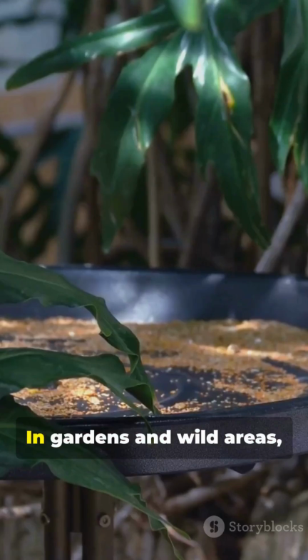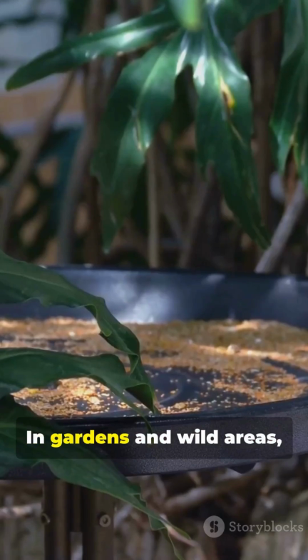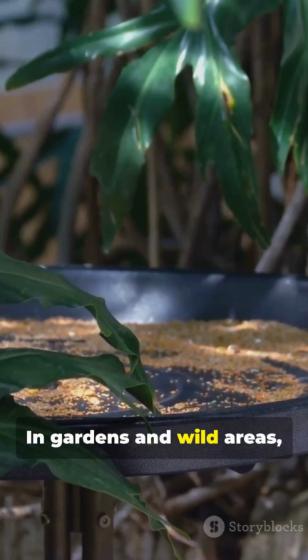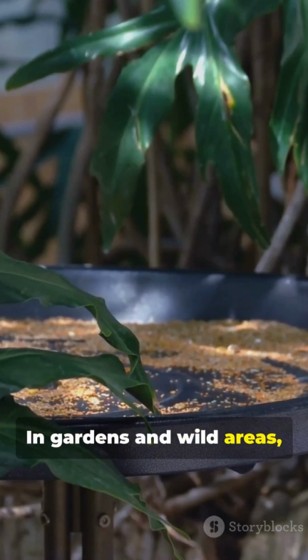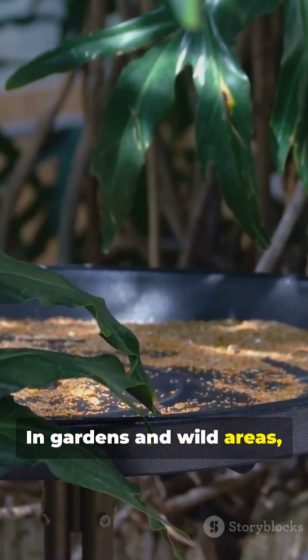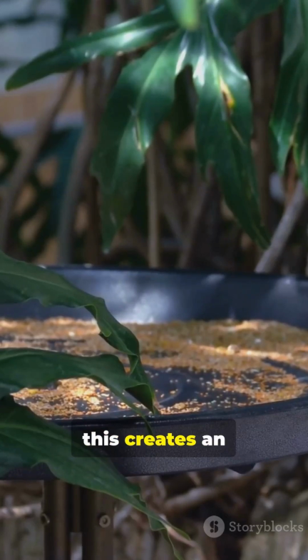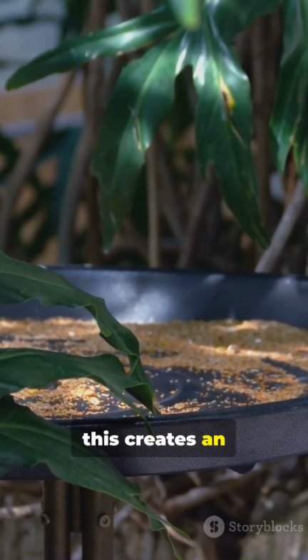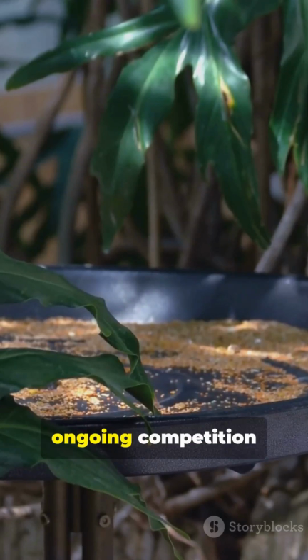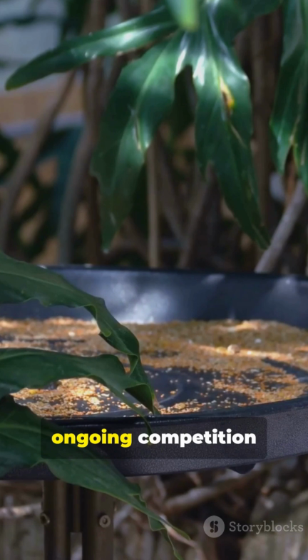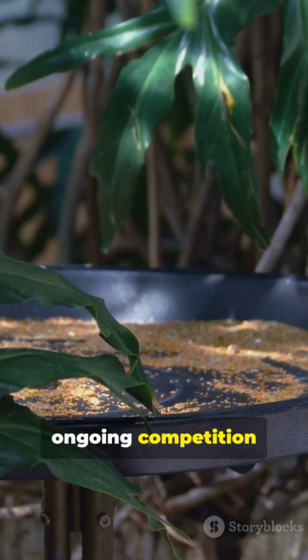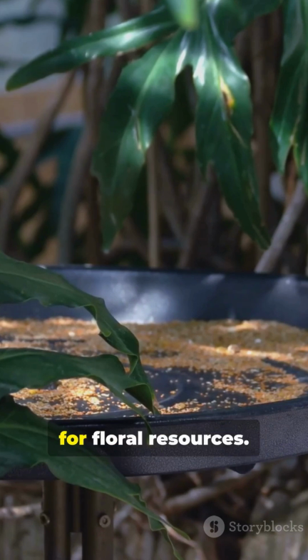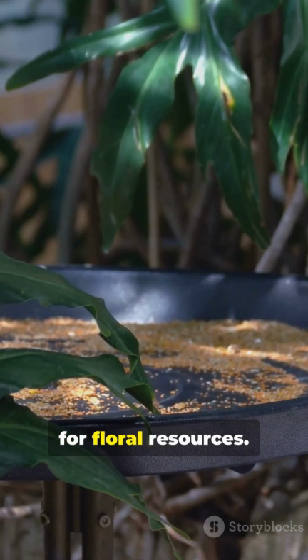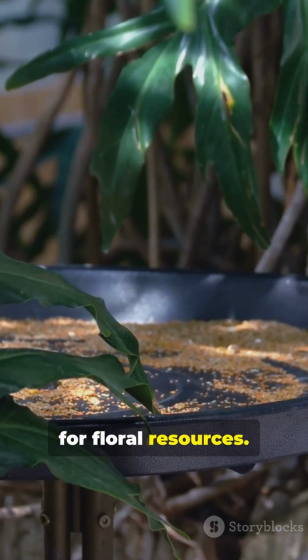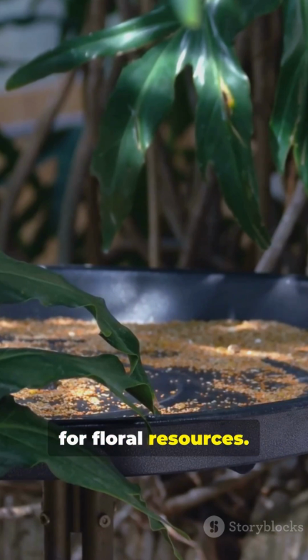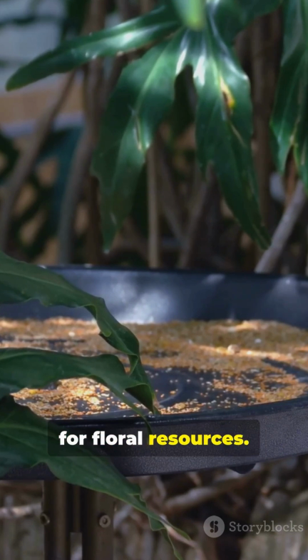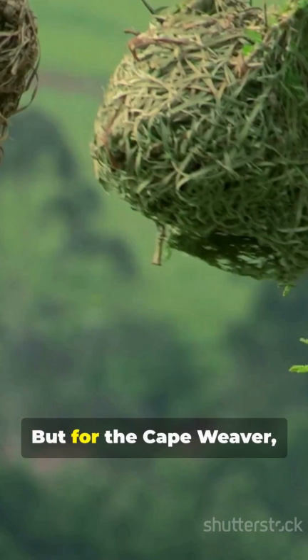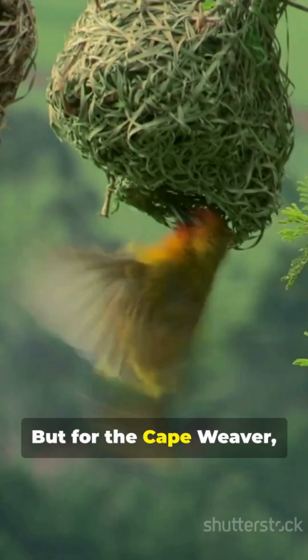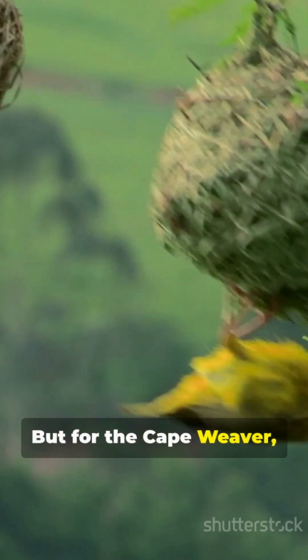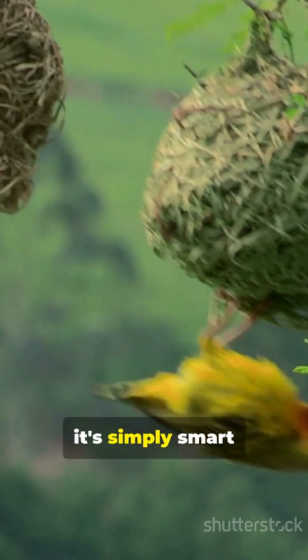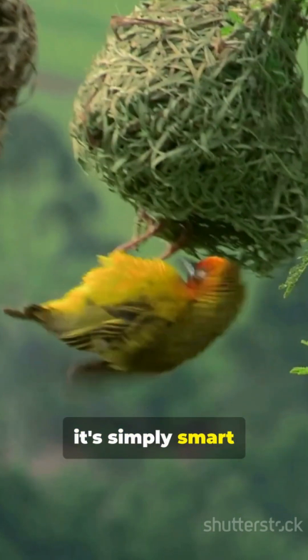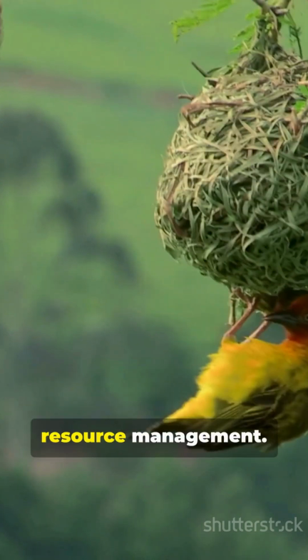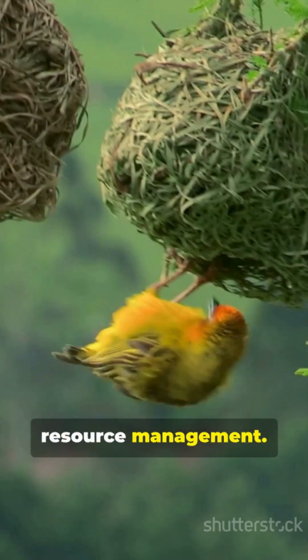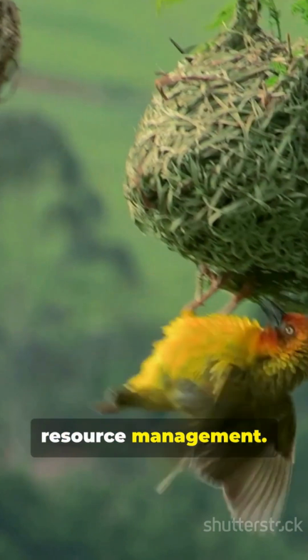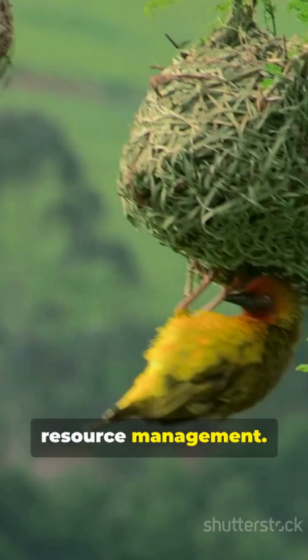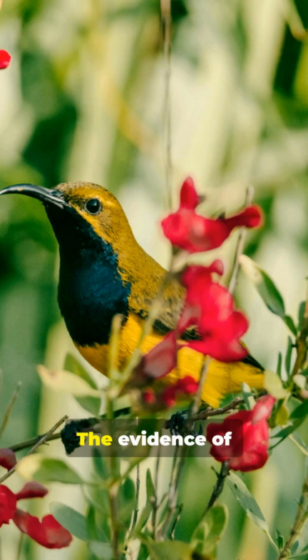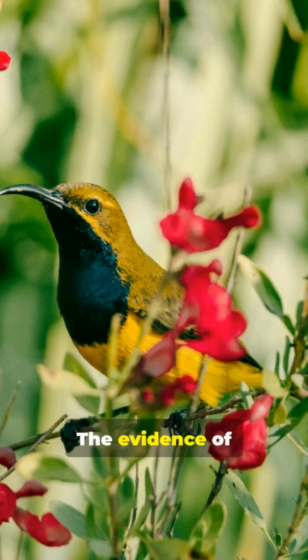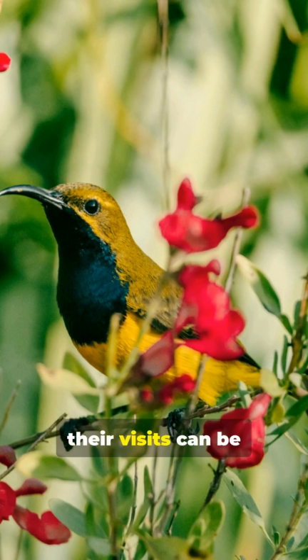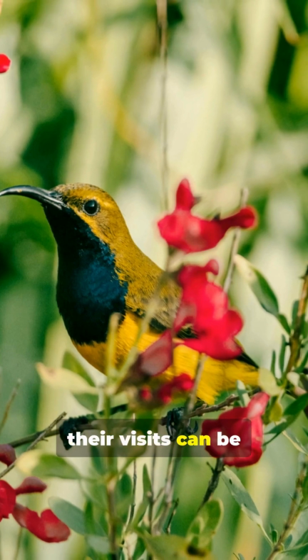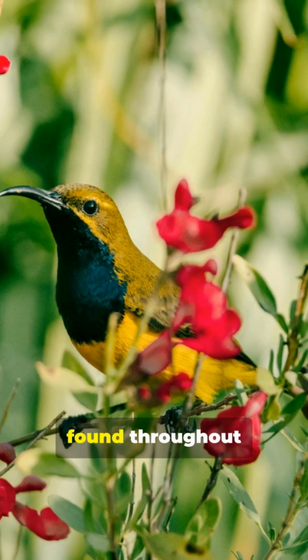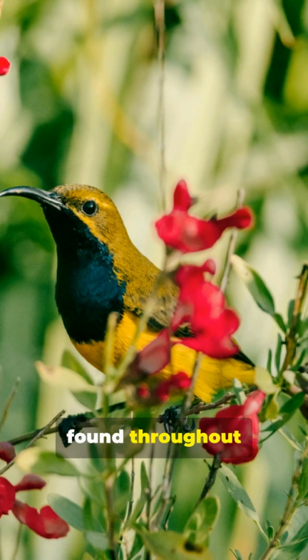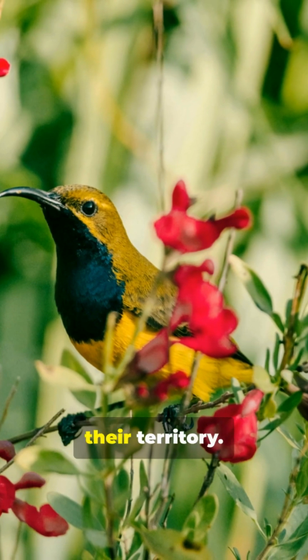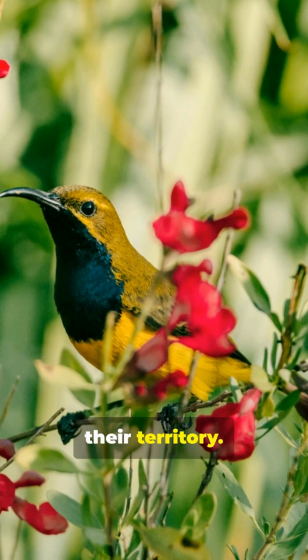In gardens and wild areas, this creates an ongoing competition for floral resources. But for the Cape Weaver, it's simply smart resource management. The evidence of their visits can be found throughout their territory.